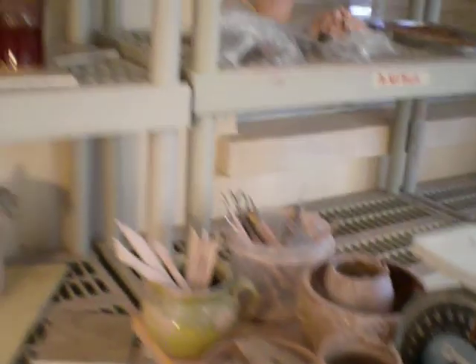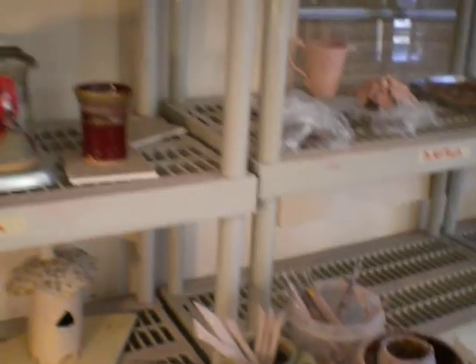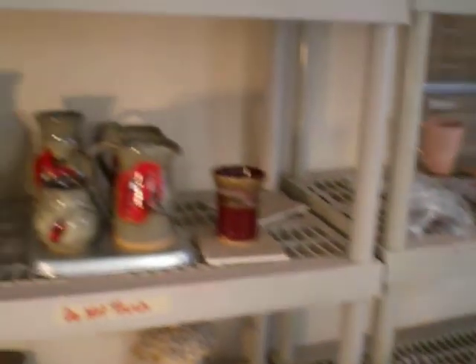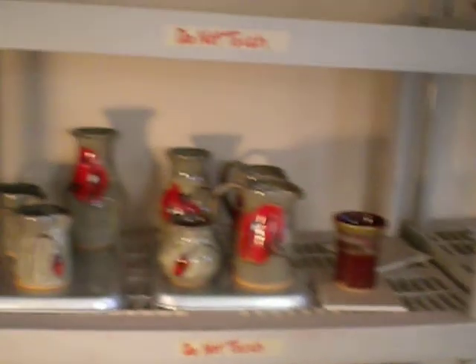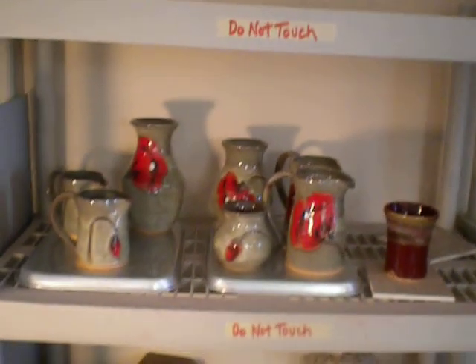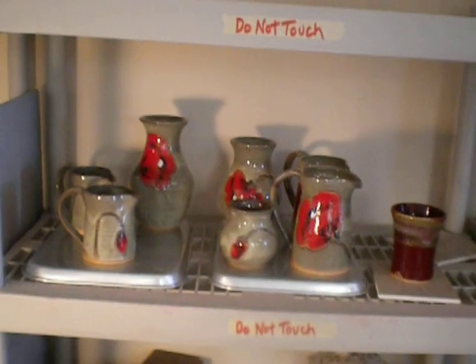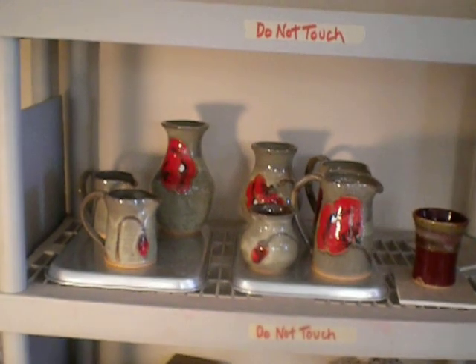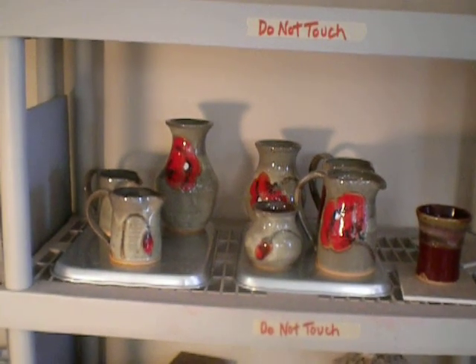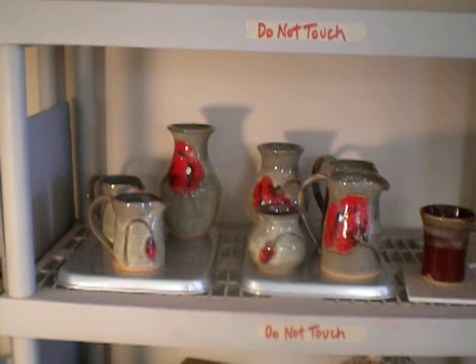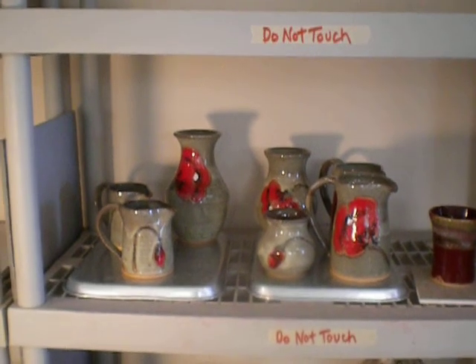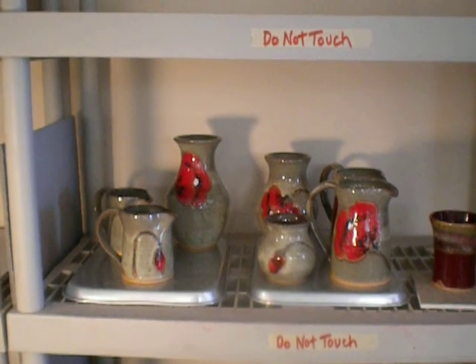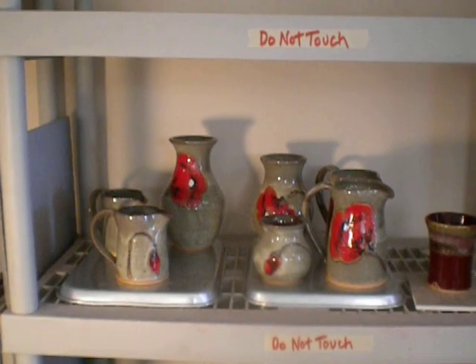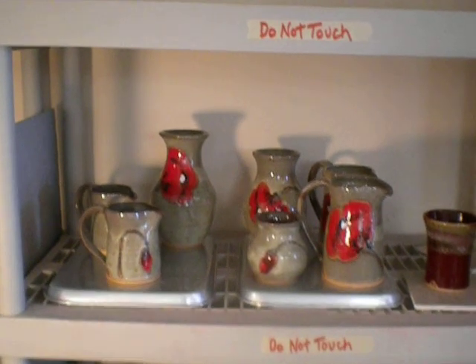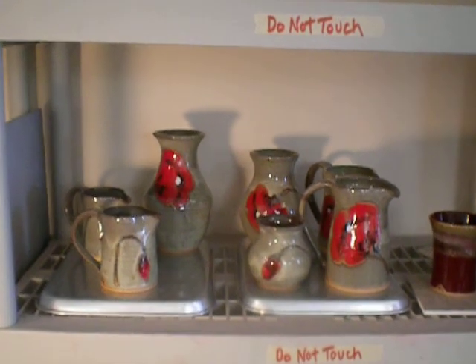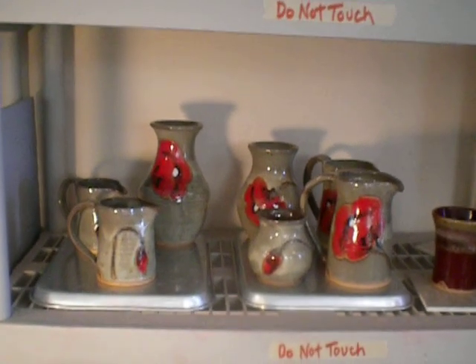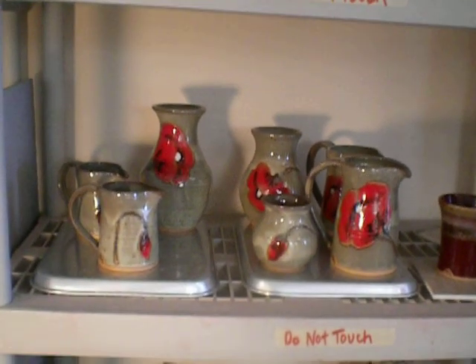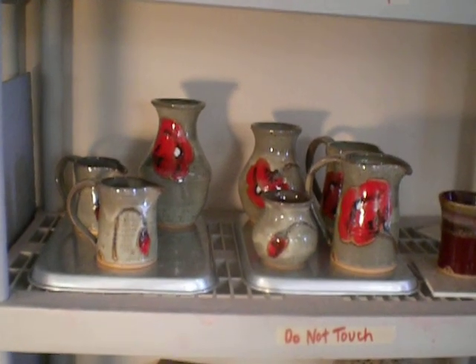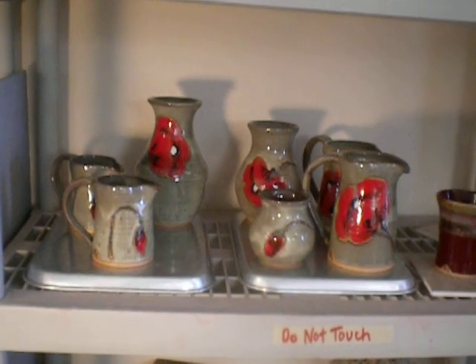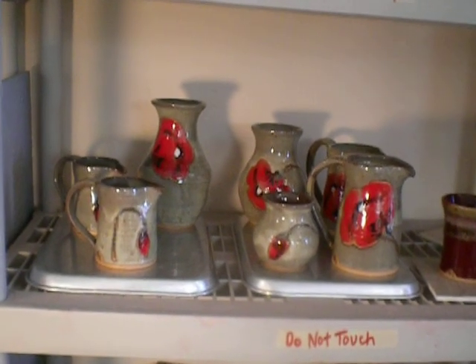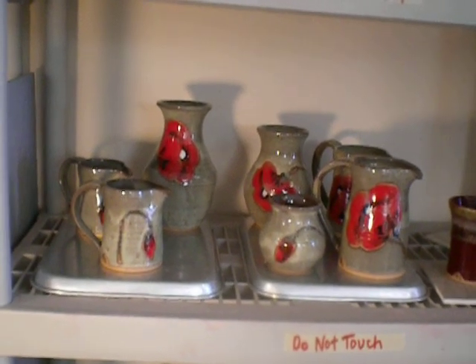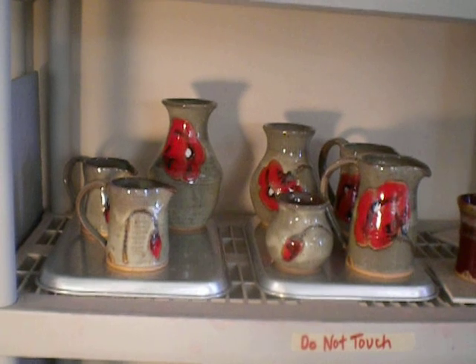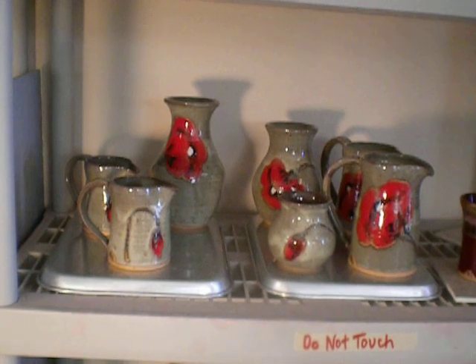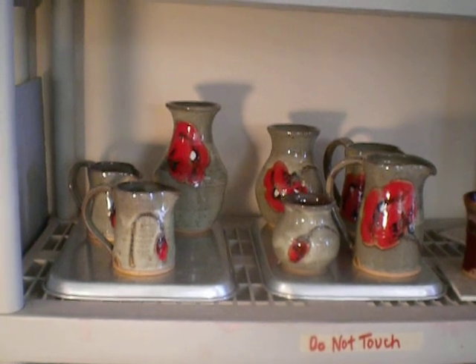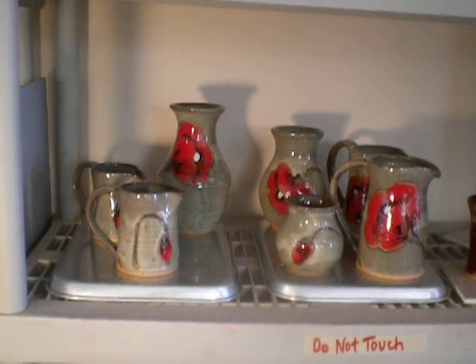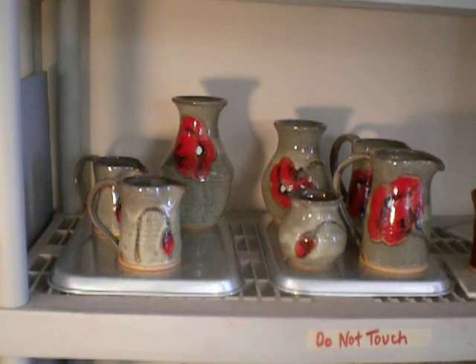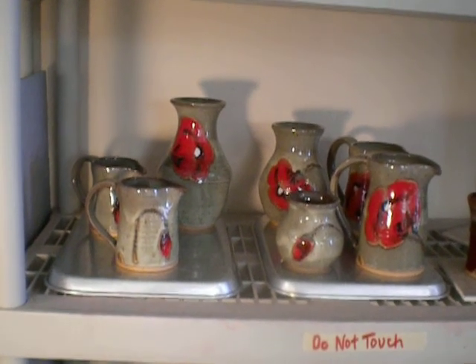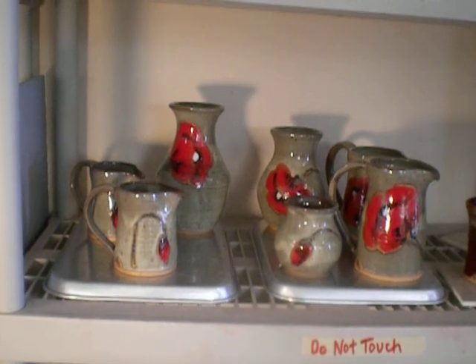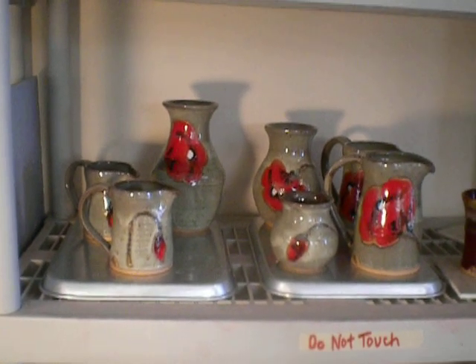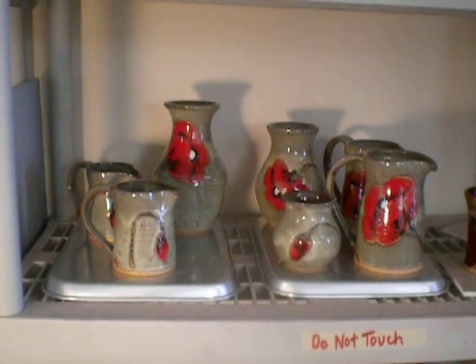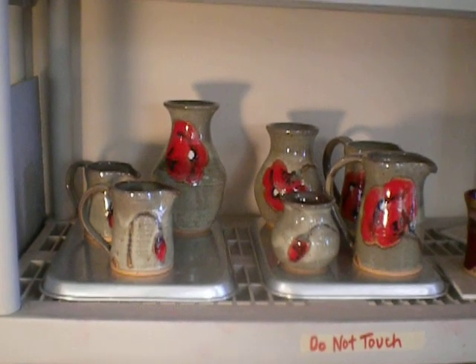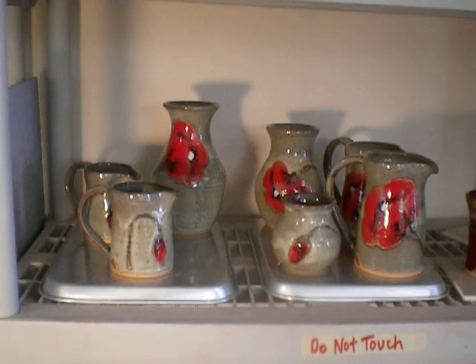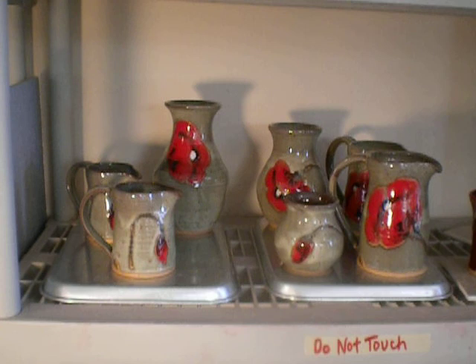And all that stuff you saw in my previous video is in the kiln right now being fired. Busy girl here in Tacoma, Florida. Take care, everybody. Thanks for watching.